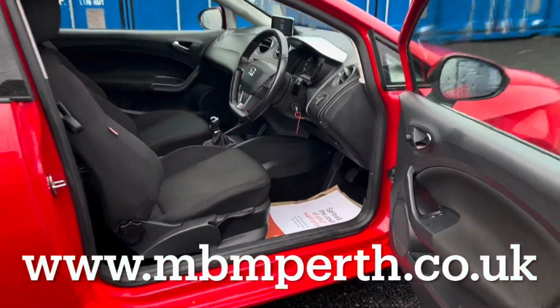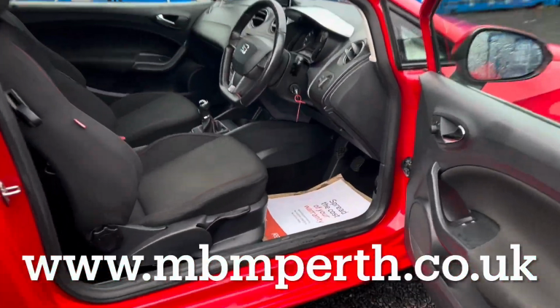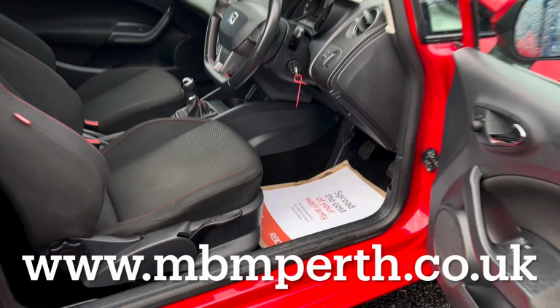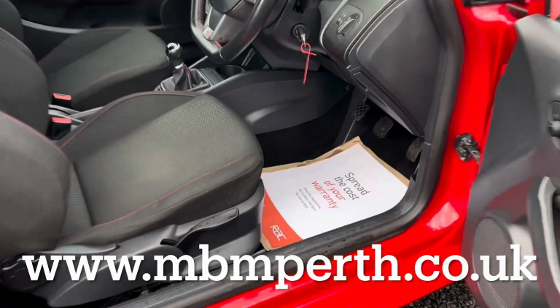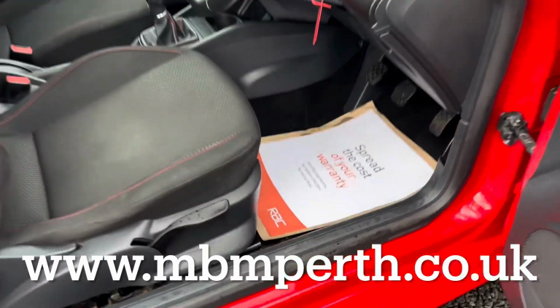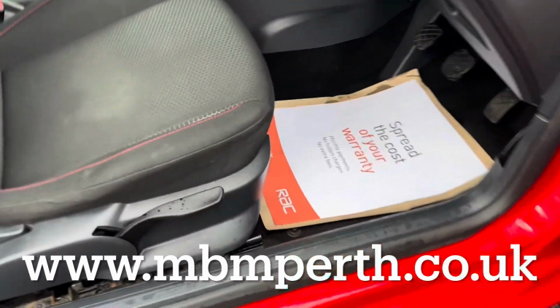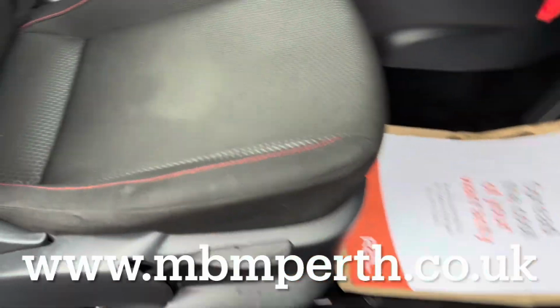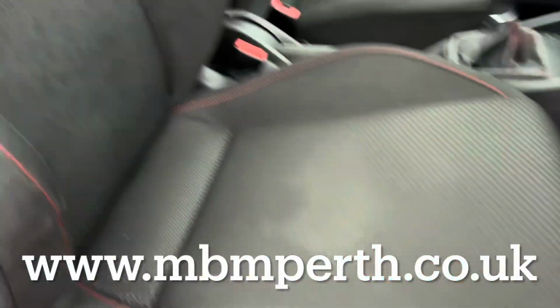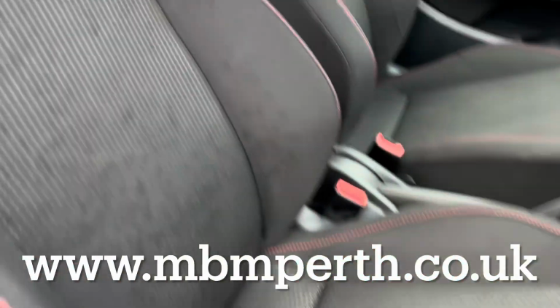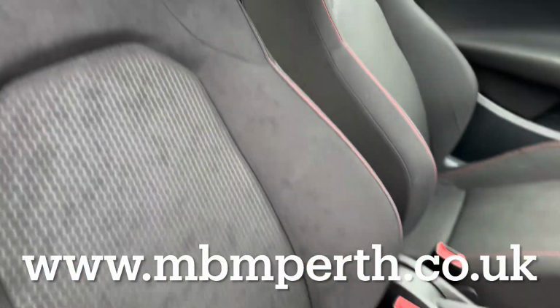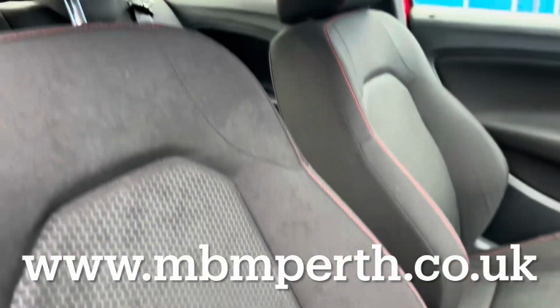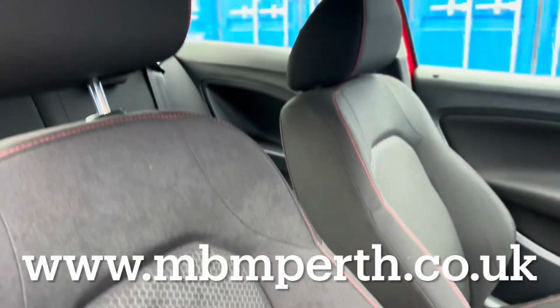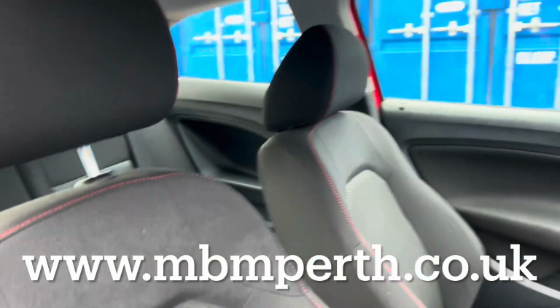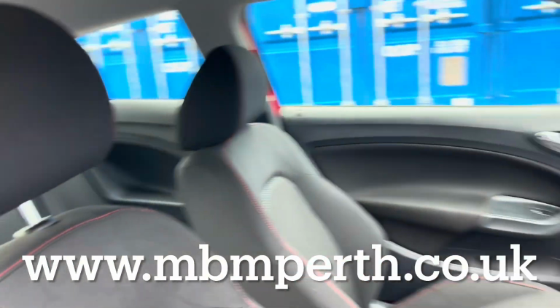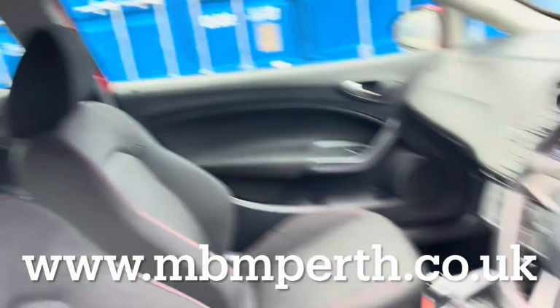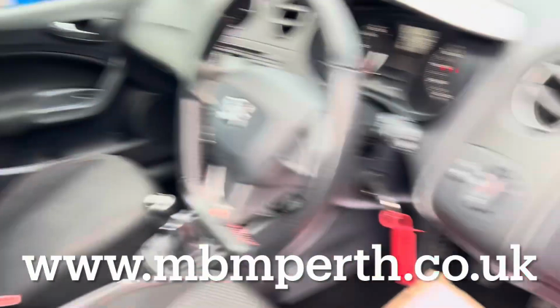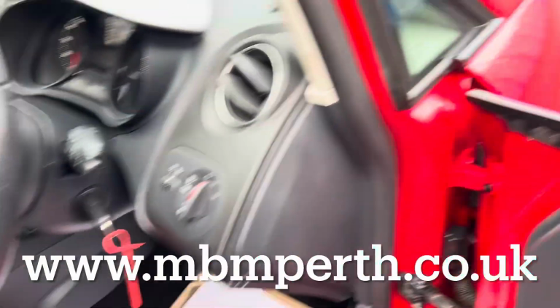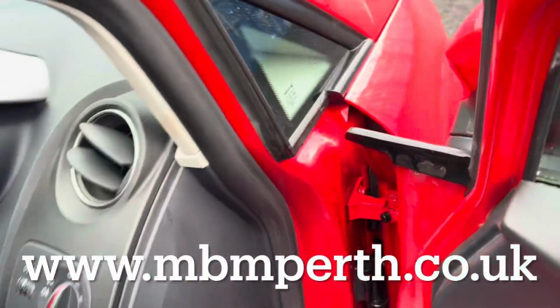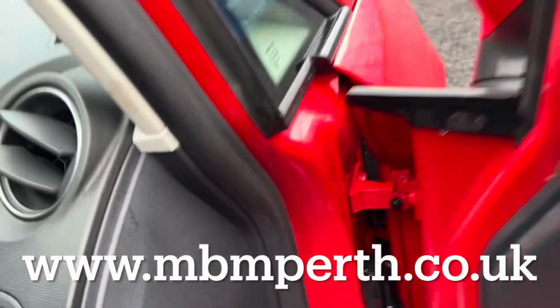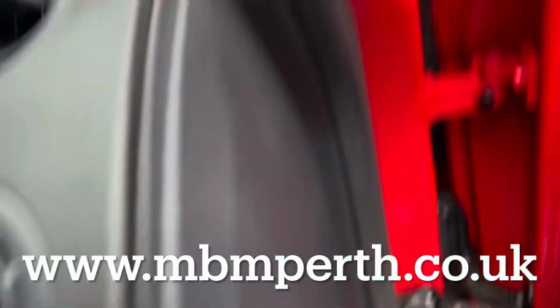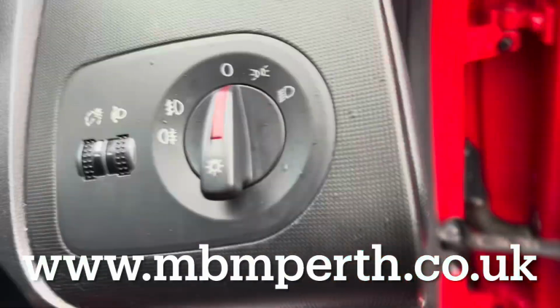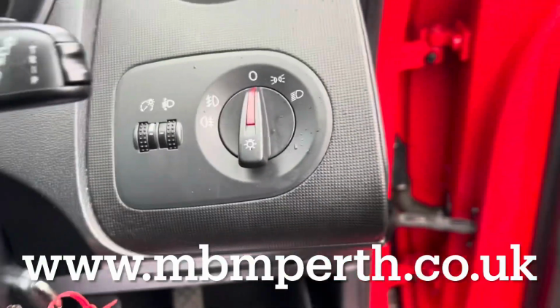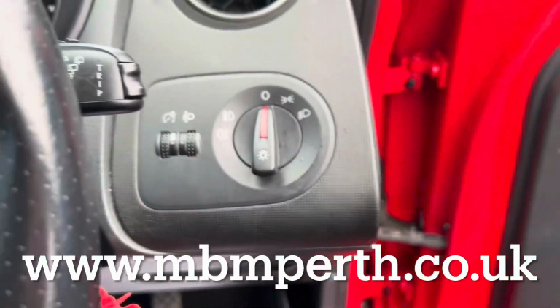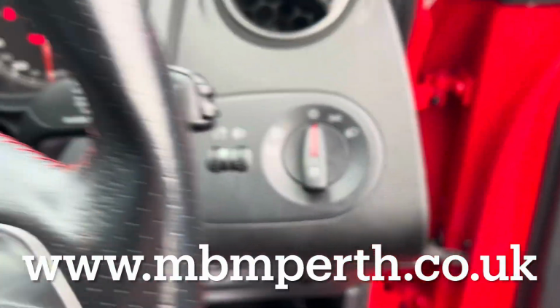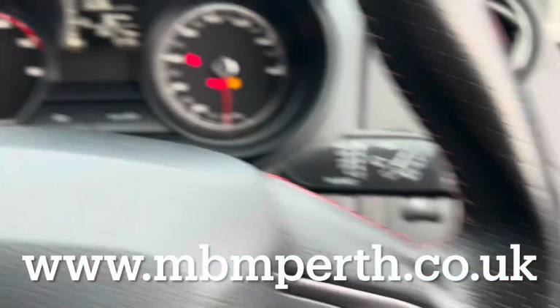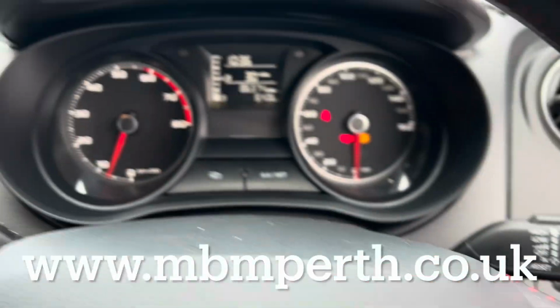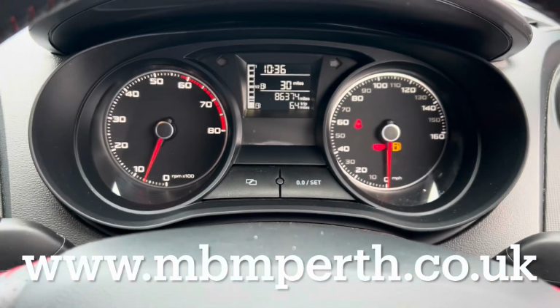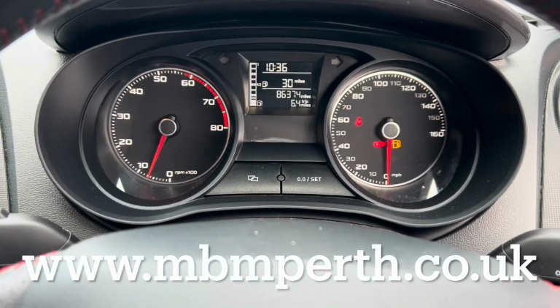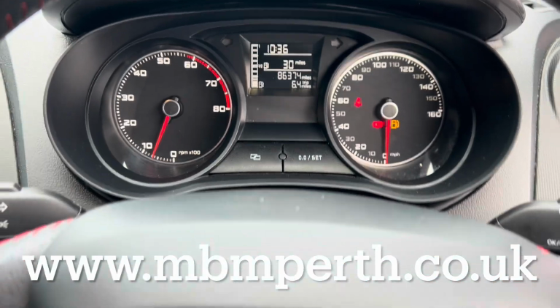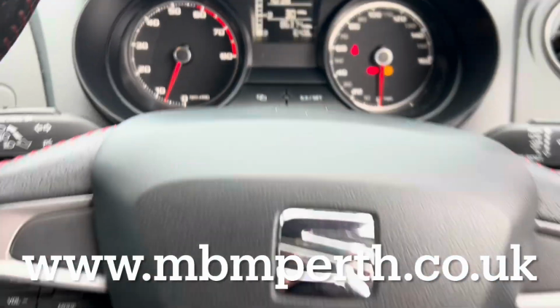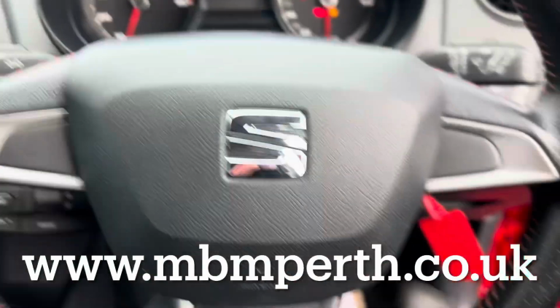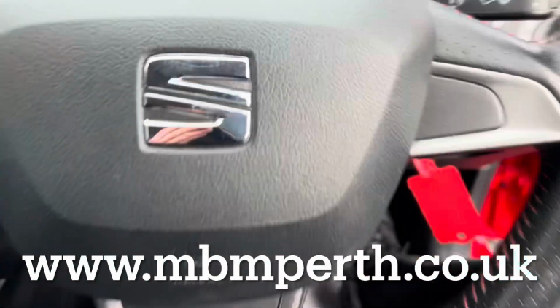The driver's seat and the steering column are height adjustable for your comfort. There is so much specification in this Ibiza, so please check the detailed information on the website below.